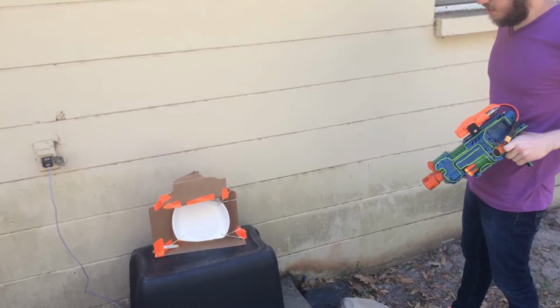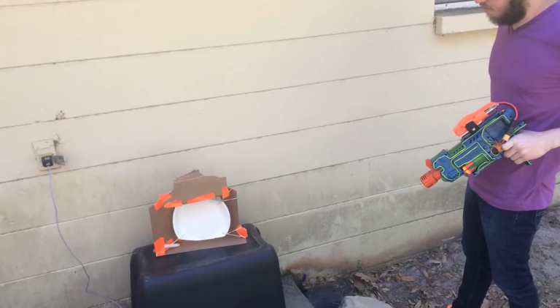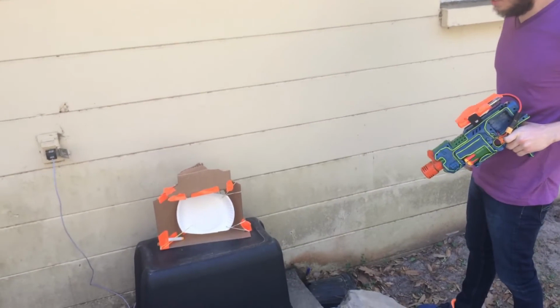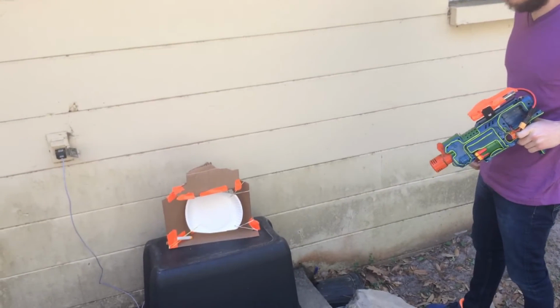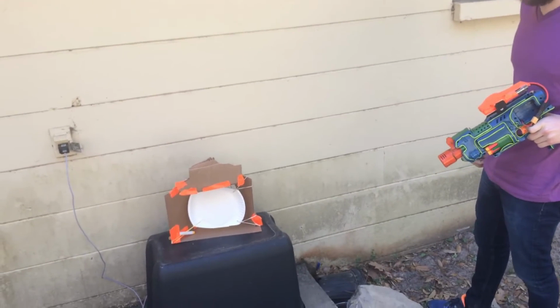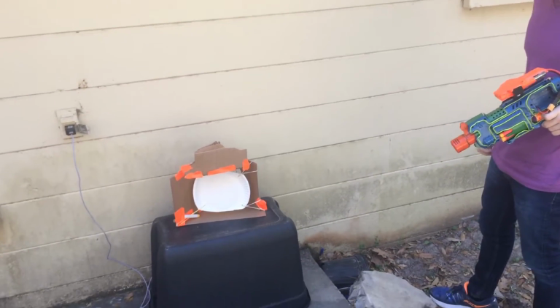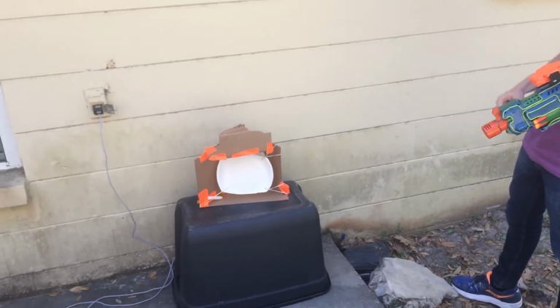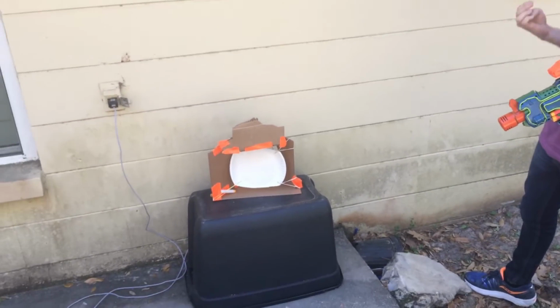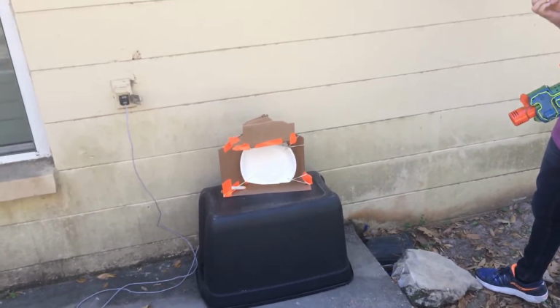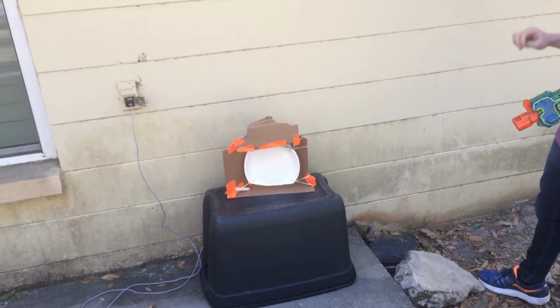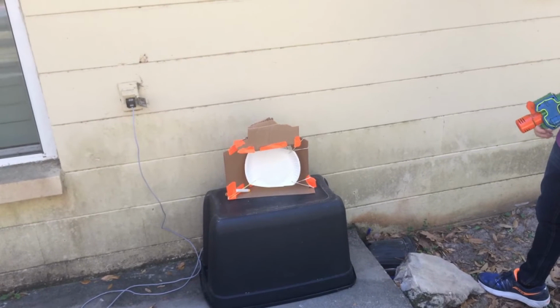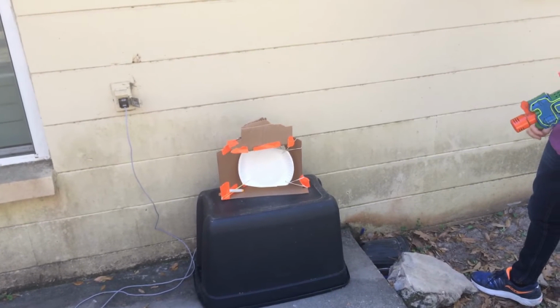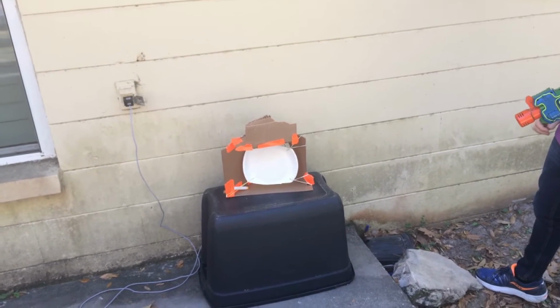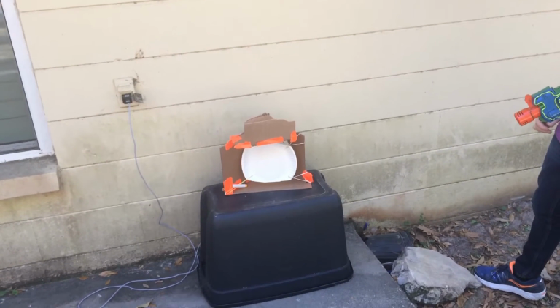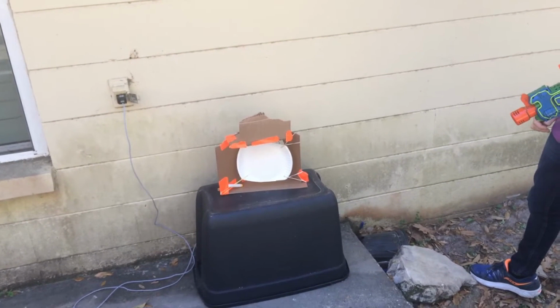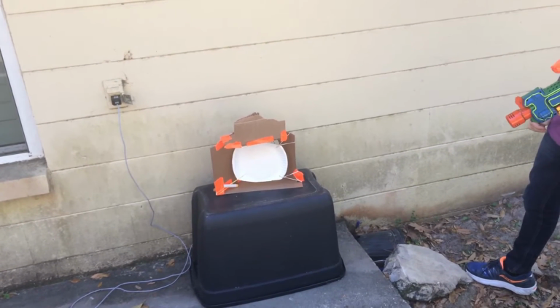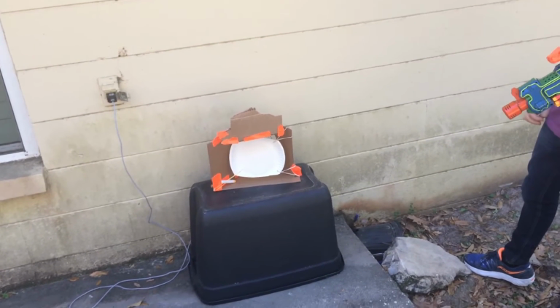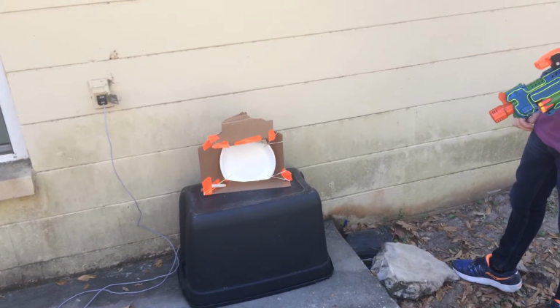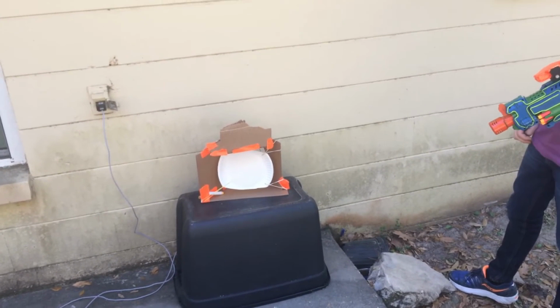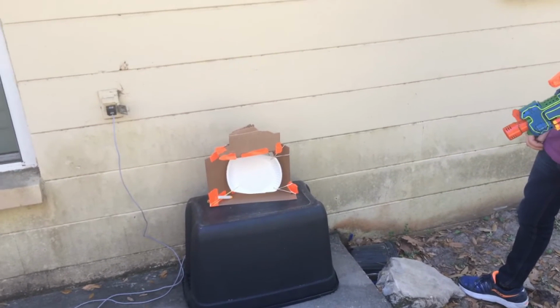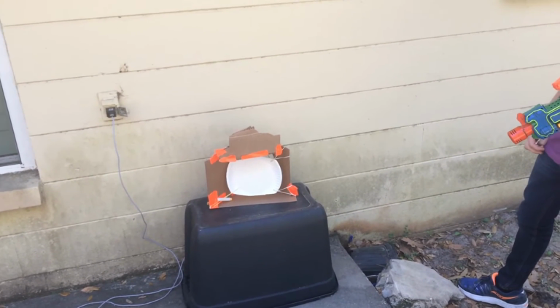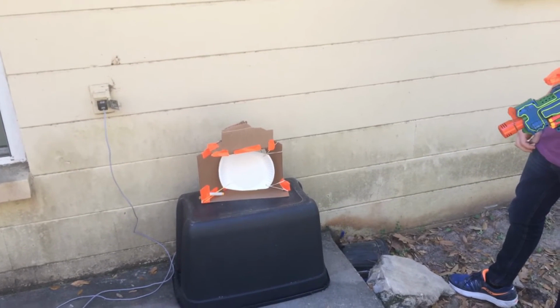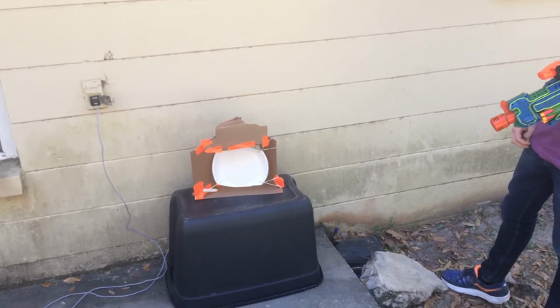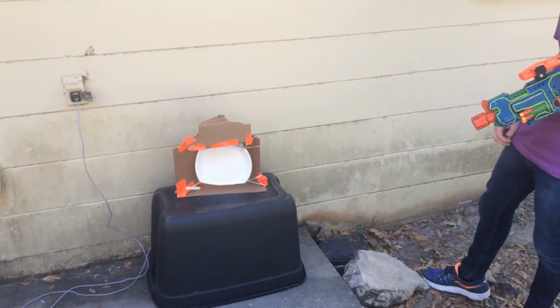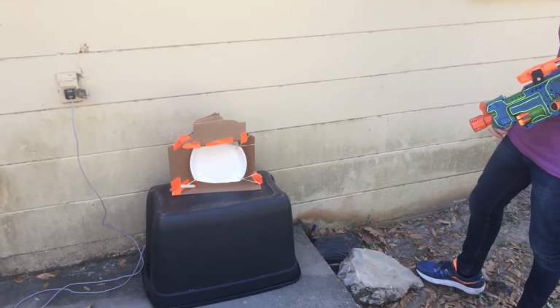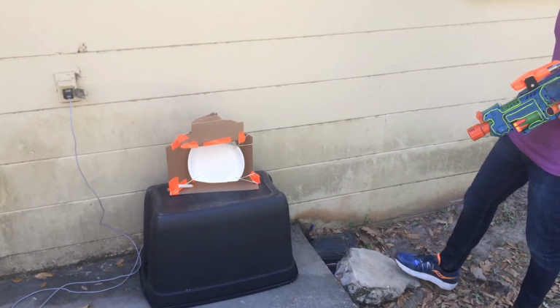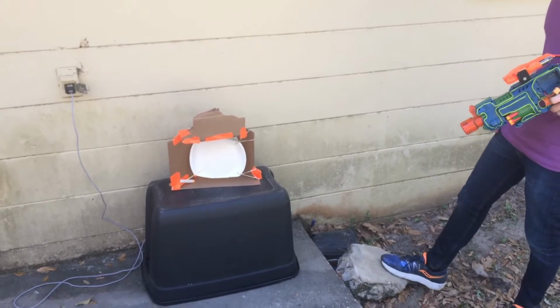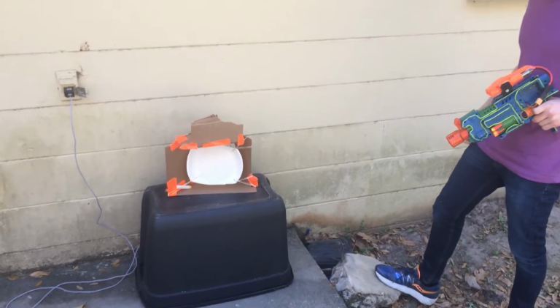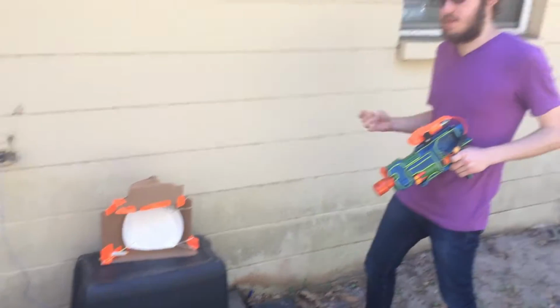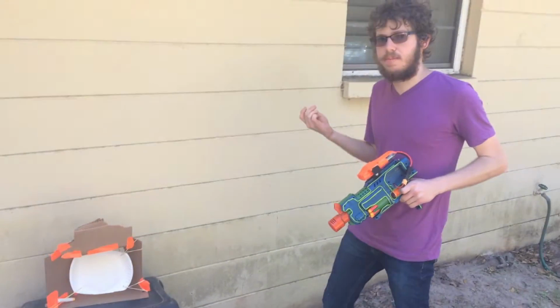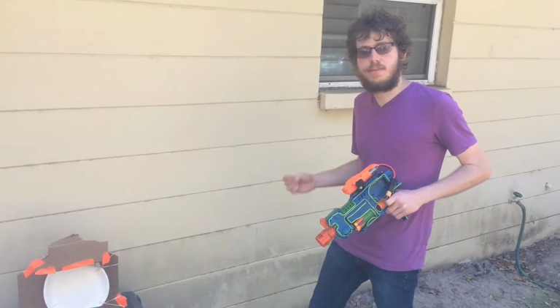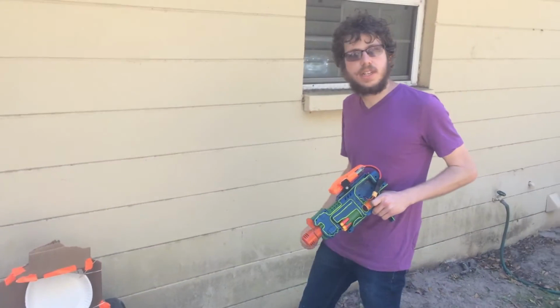It's pretty sensitive — even weak darts will set it off. But I have yet to set it off accidentally from a non-dart hitting it, so pretty reliable in that regard. It could probably make it like a wall-mounted piece pretty easily.